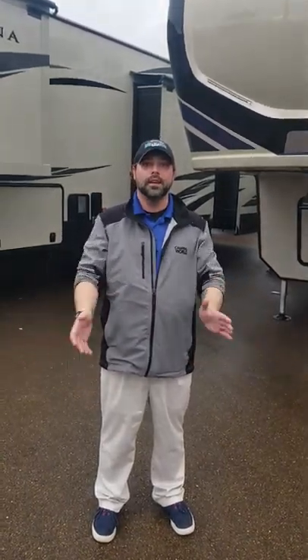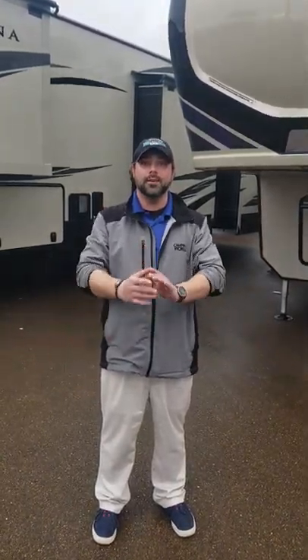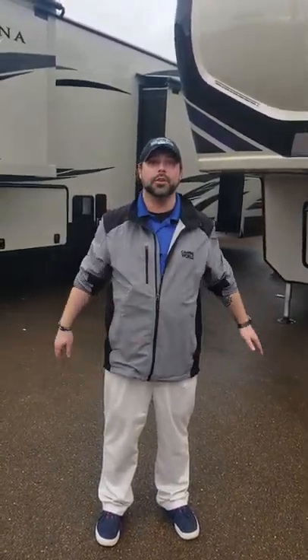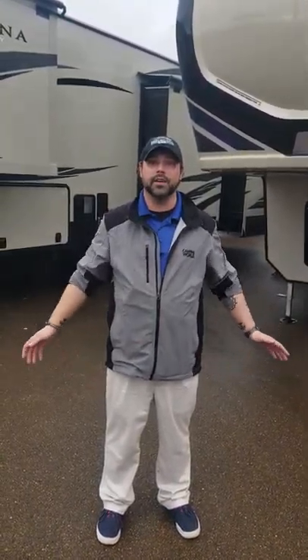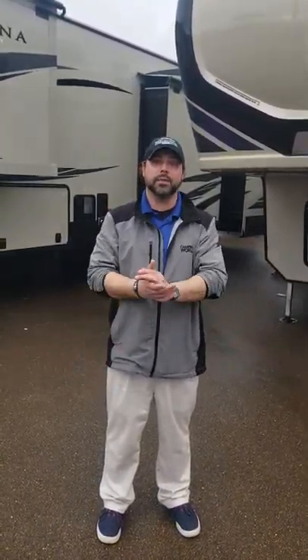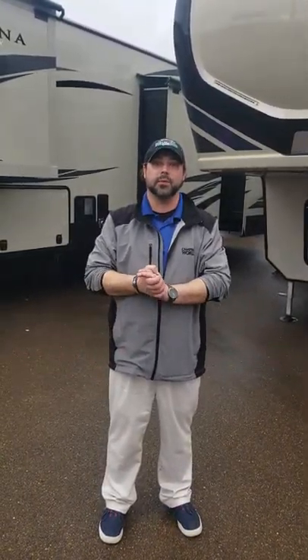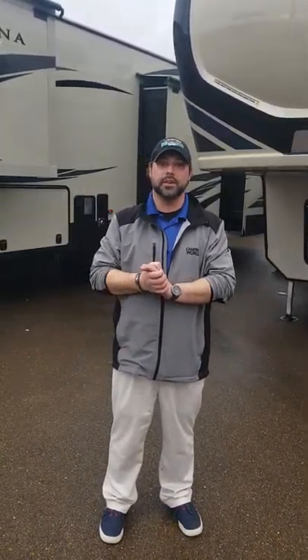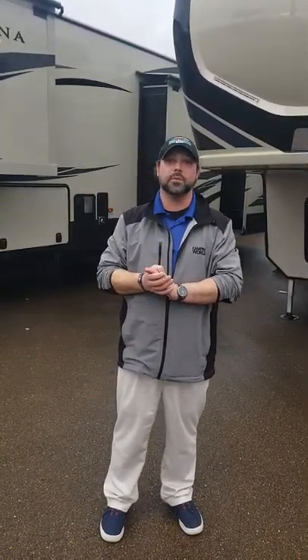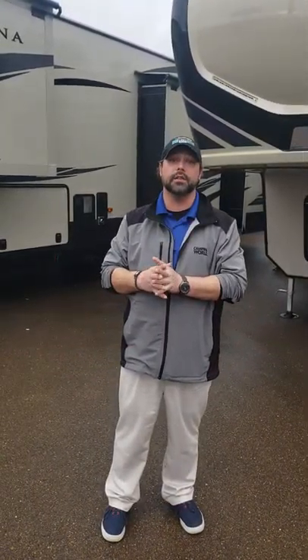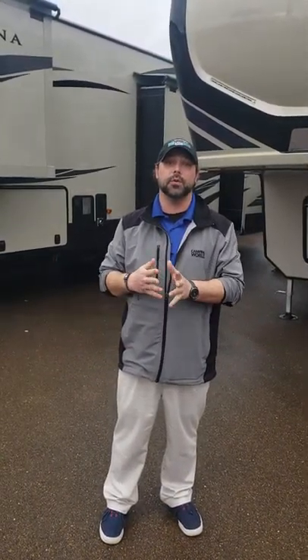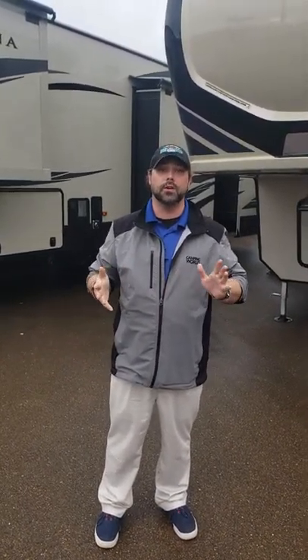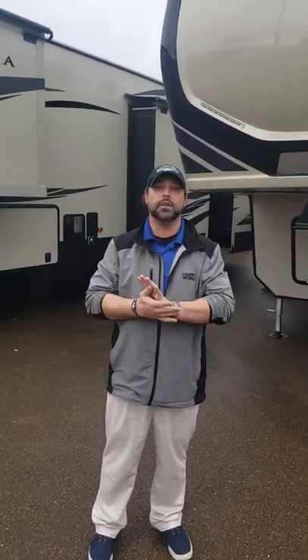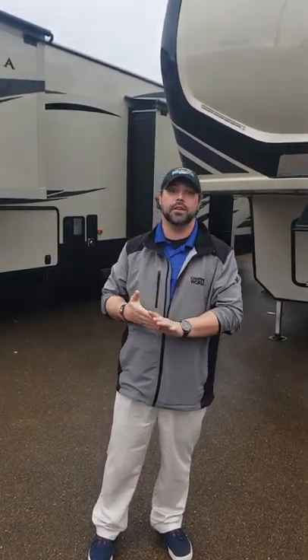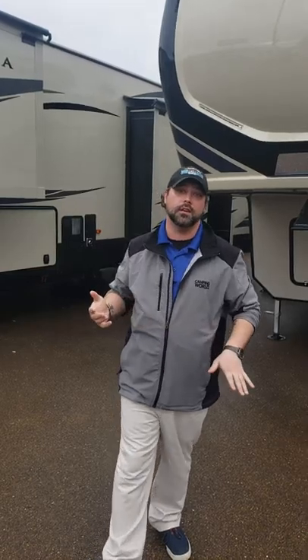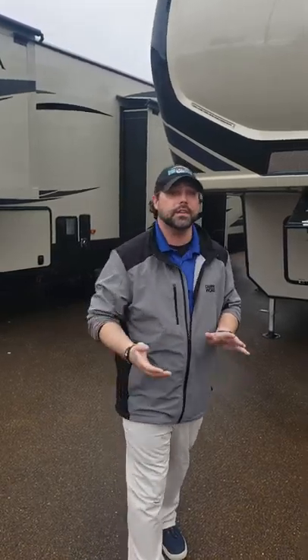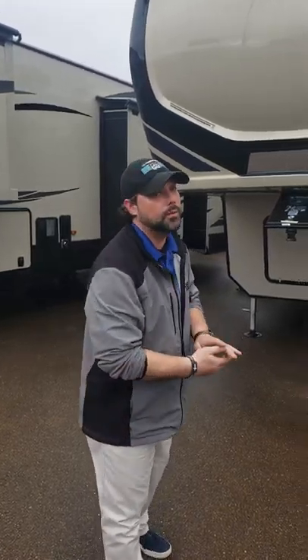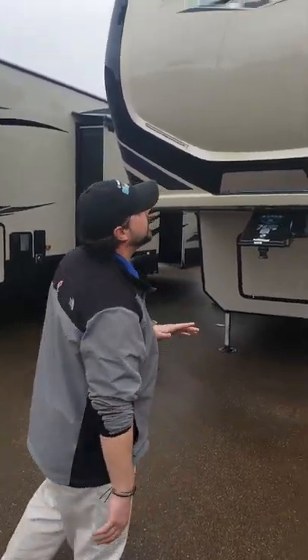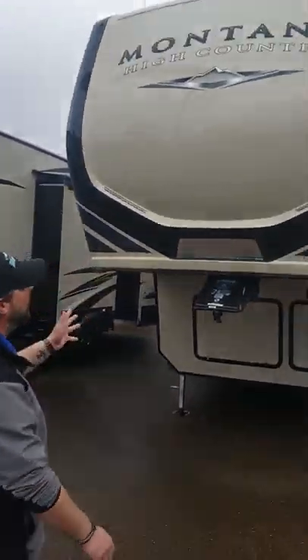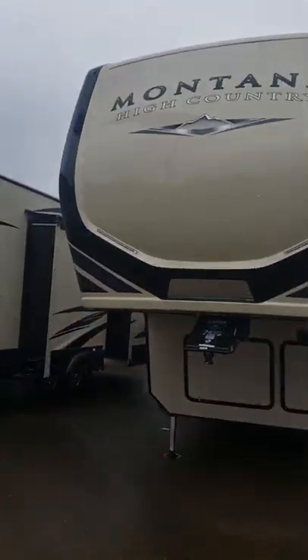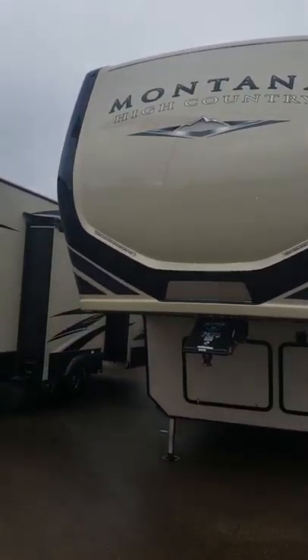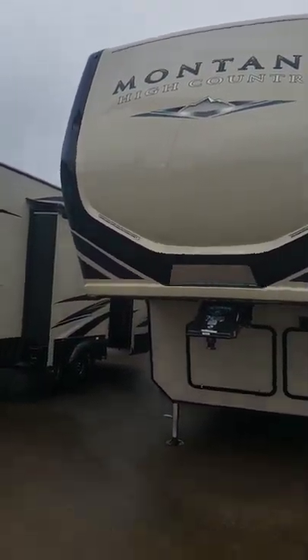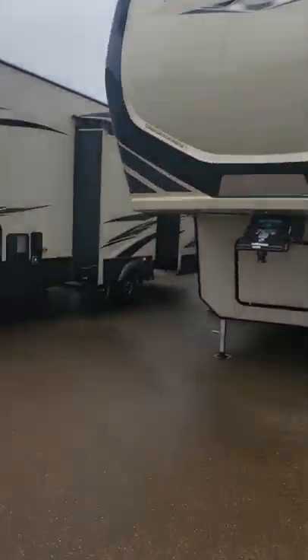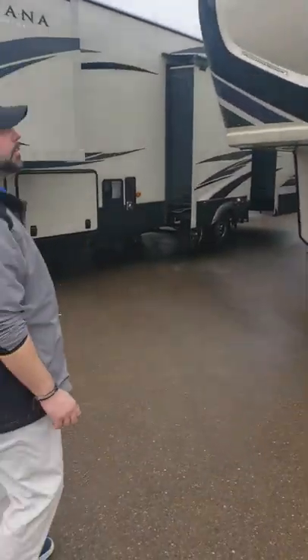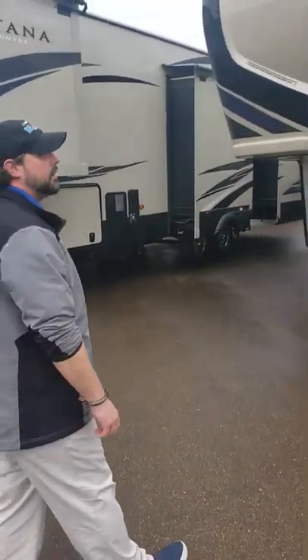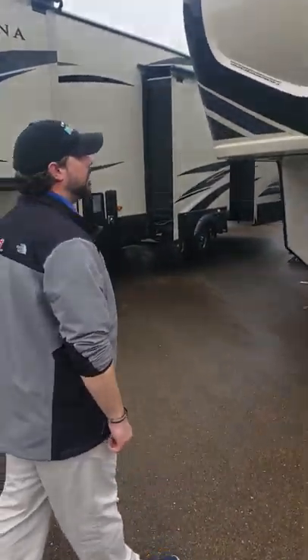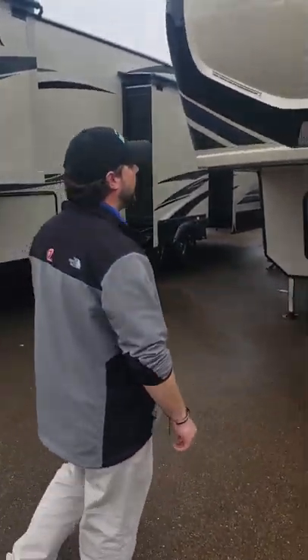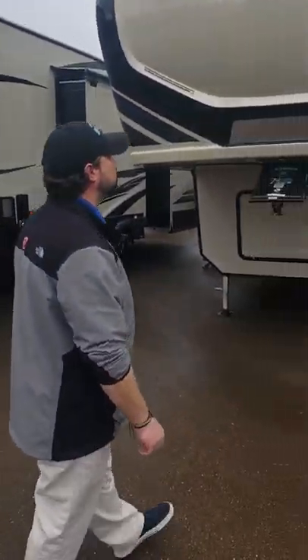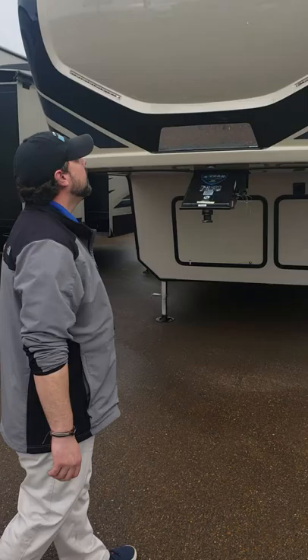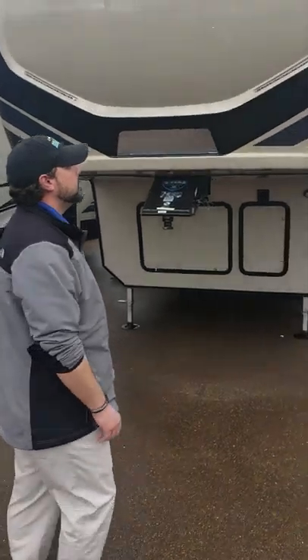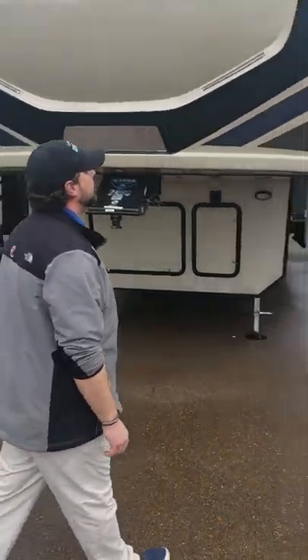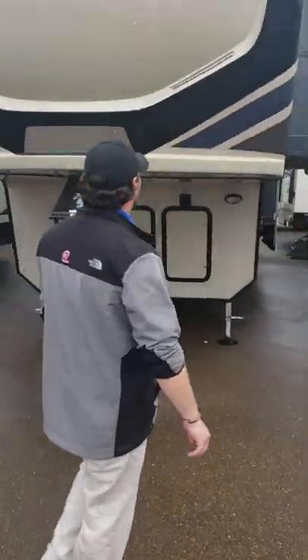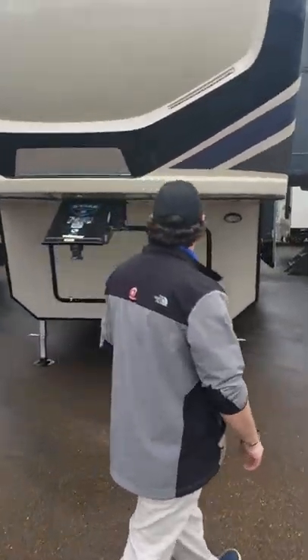Hello, Boy Scallions from Camping World here. I just wanted to give you a quick walk around on our Keystone Montana High Country. It is a 365 VH.